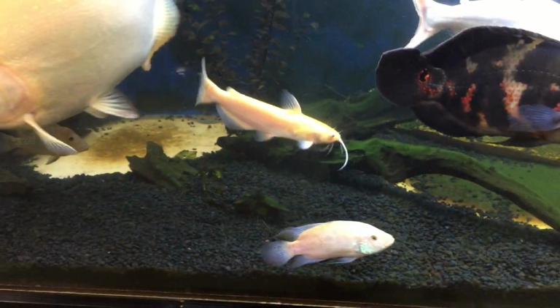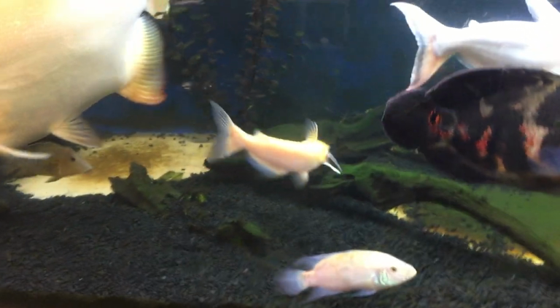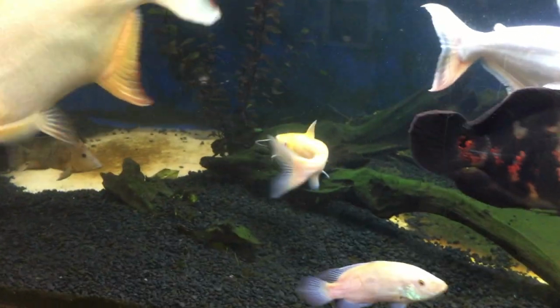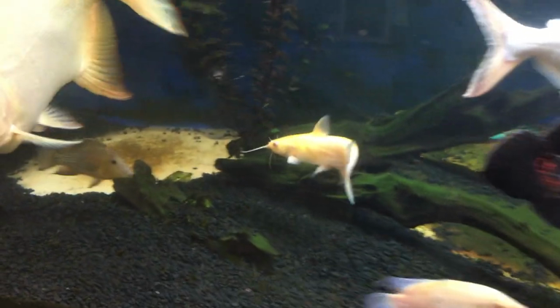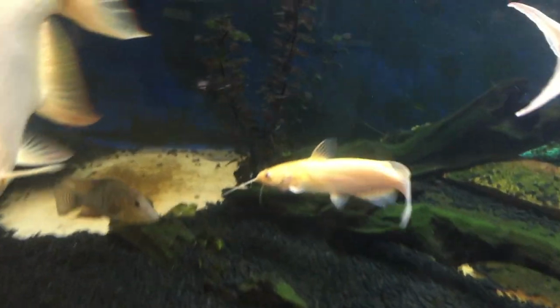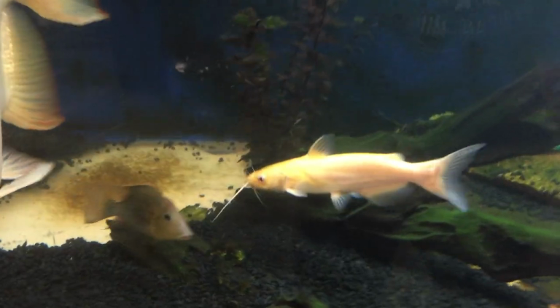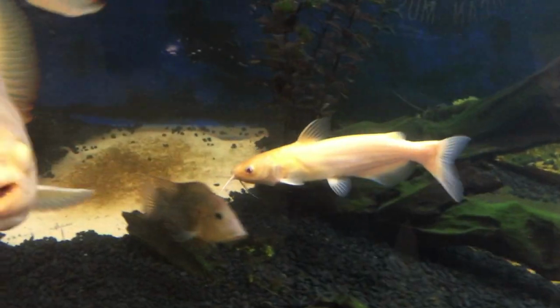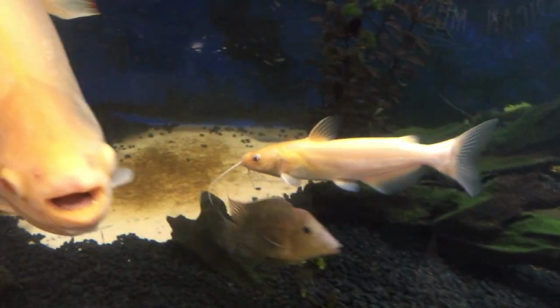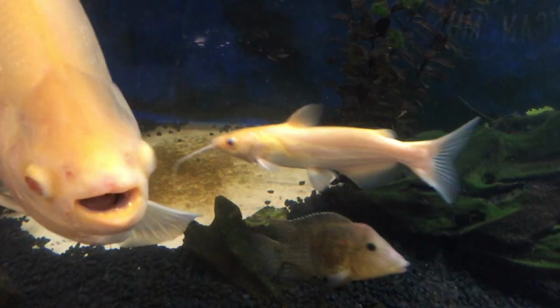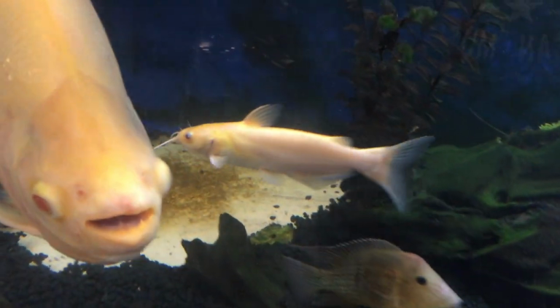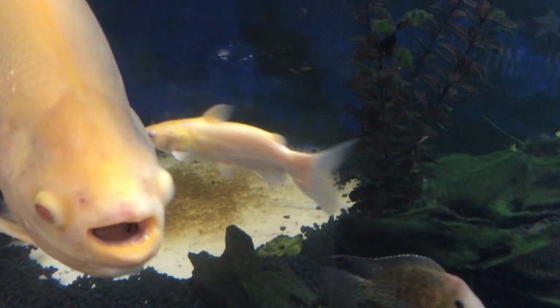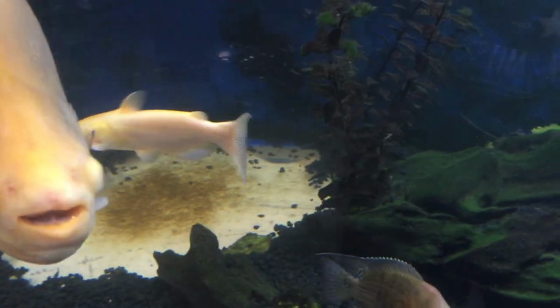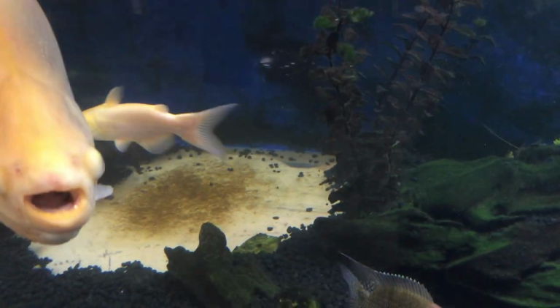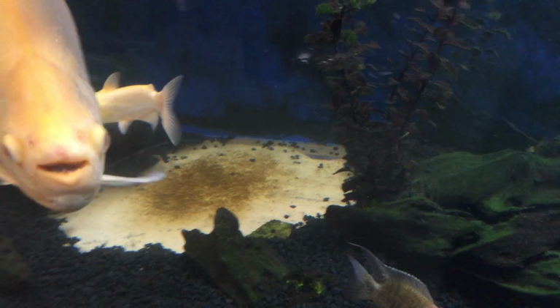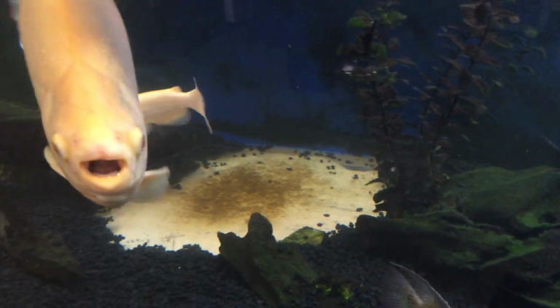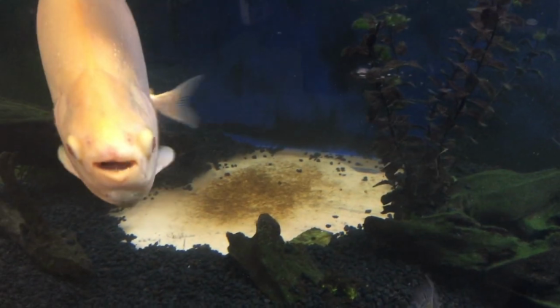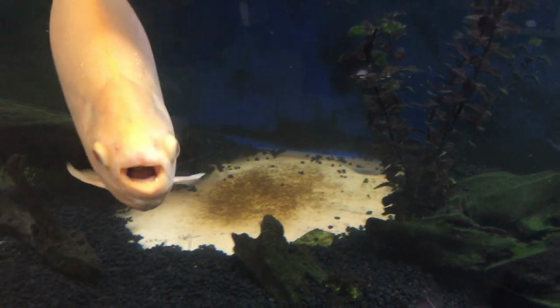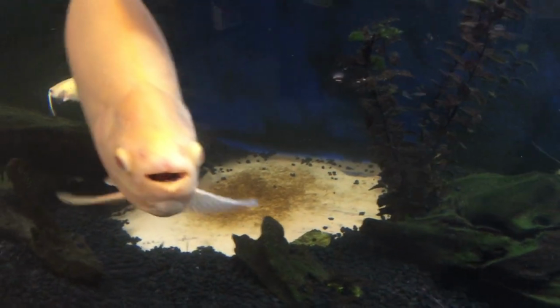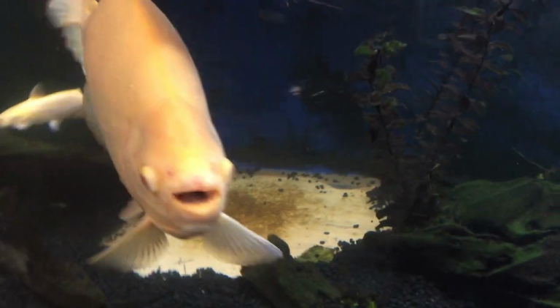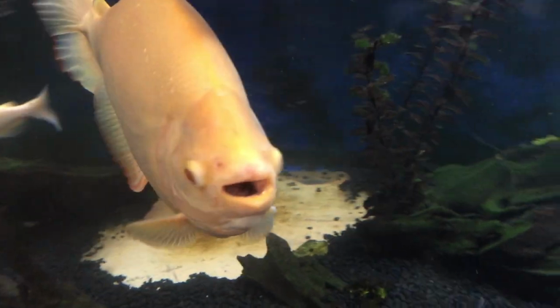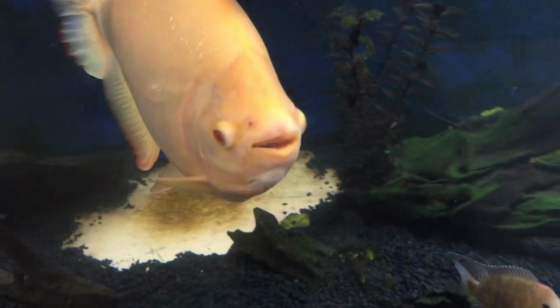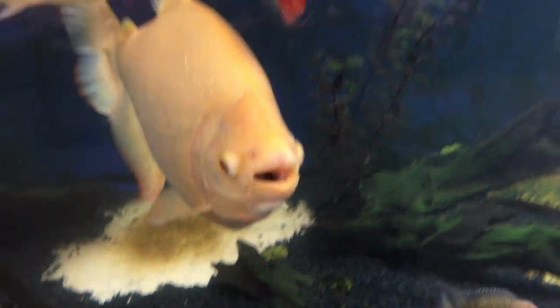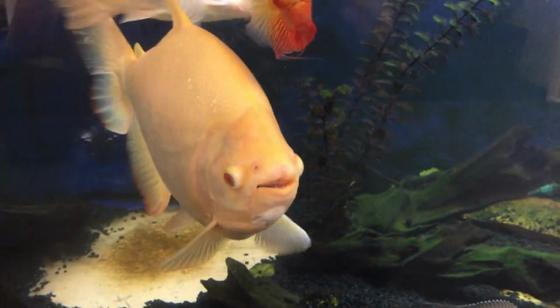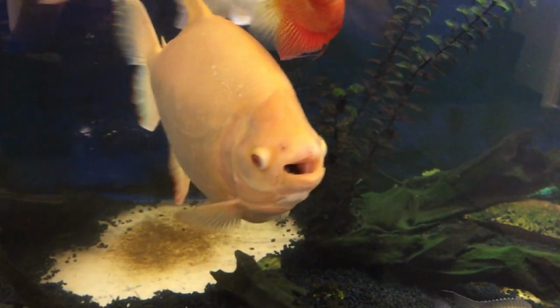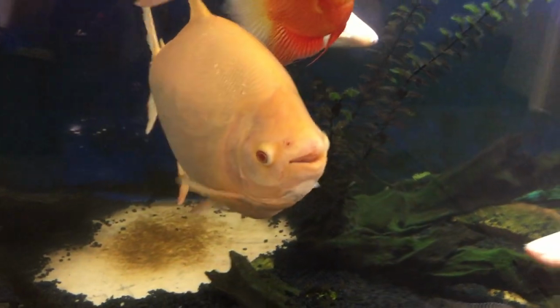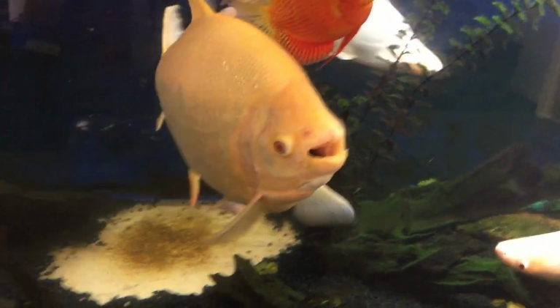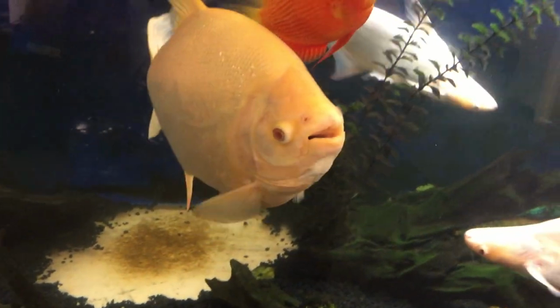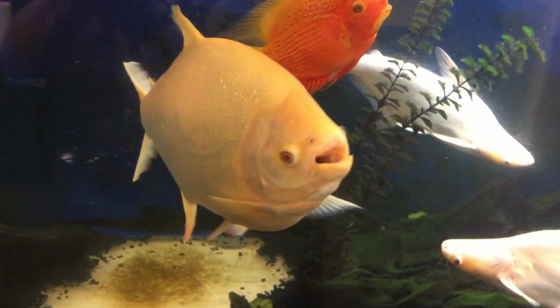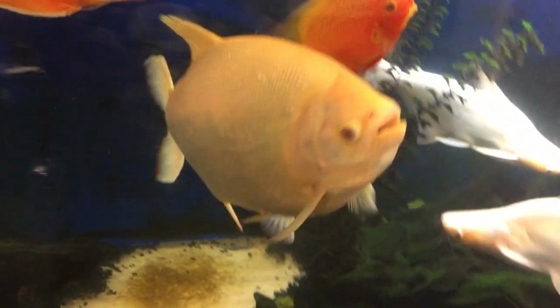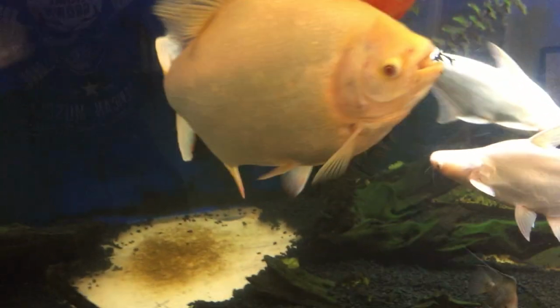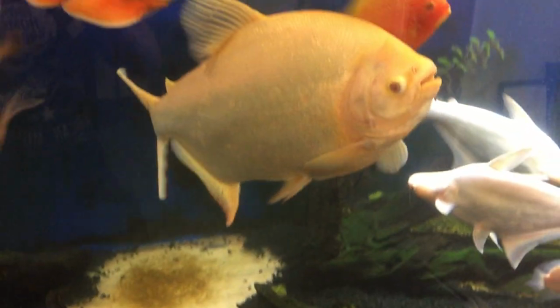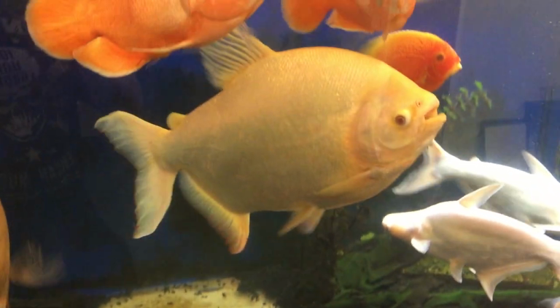Look at my albino channel cat. Can't believe how big that guy got — we almost thought he was dead at one point. And then we can see the albino paku, which is the monster of the tank.